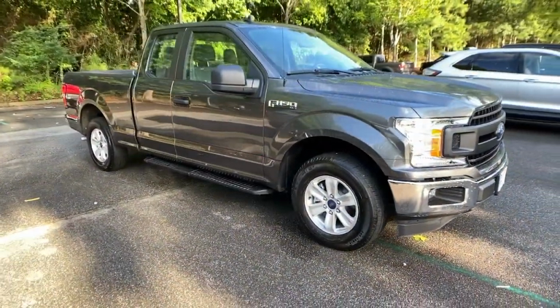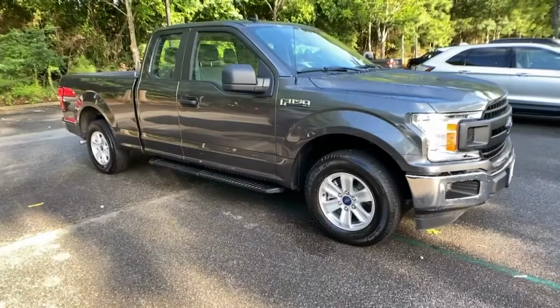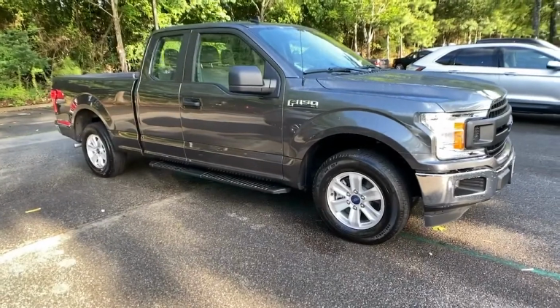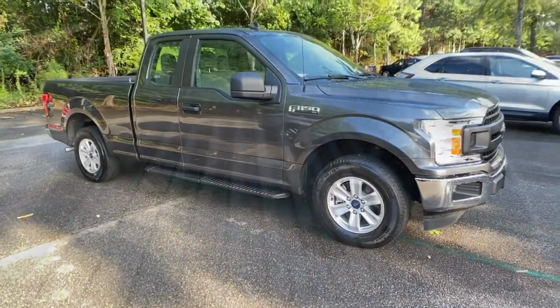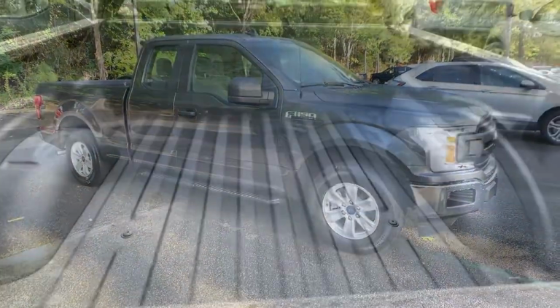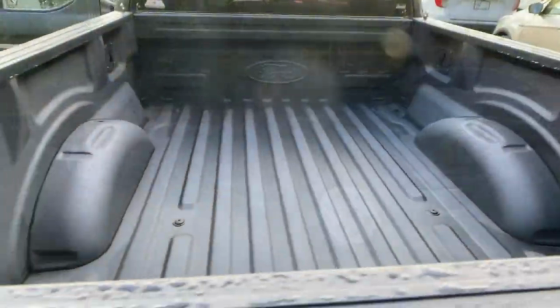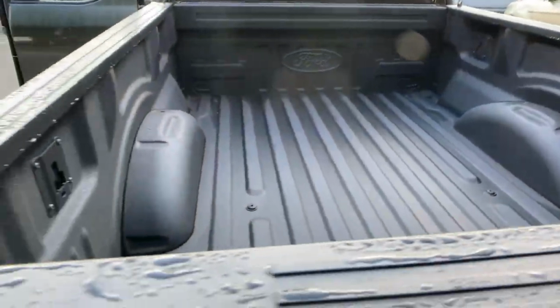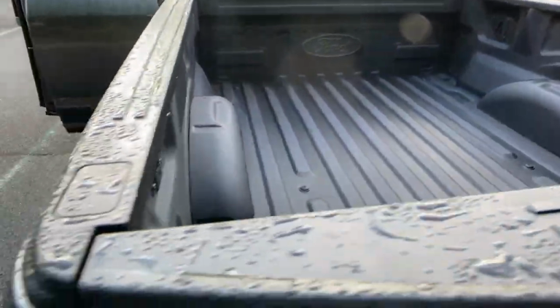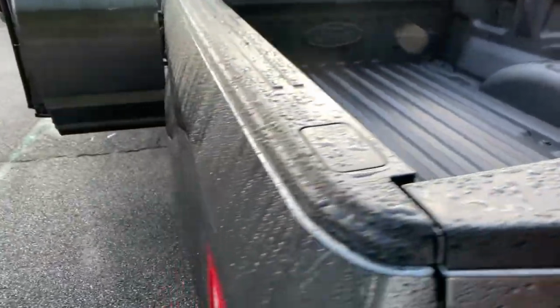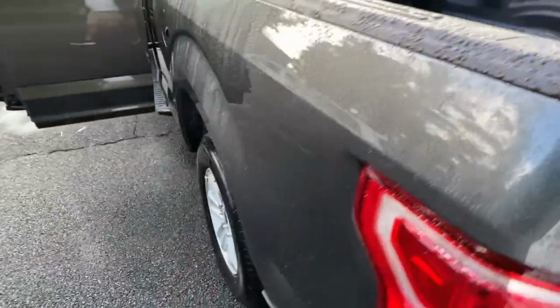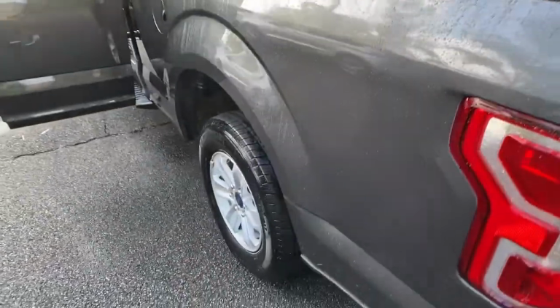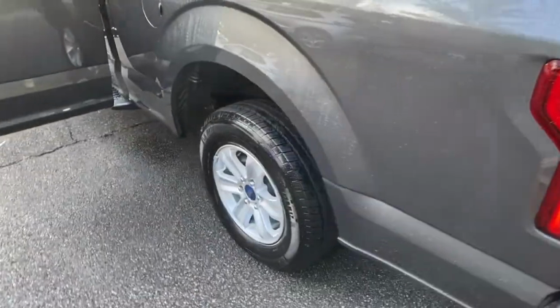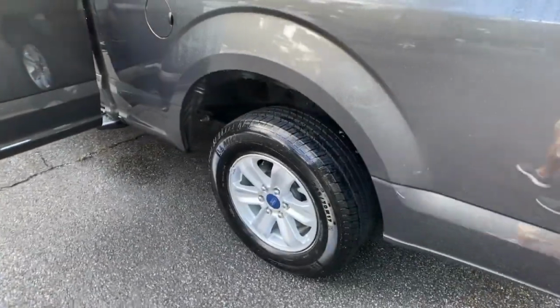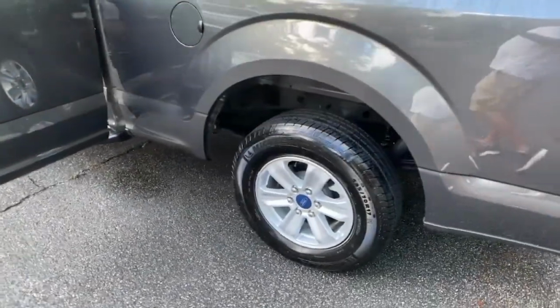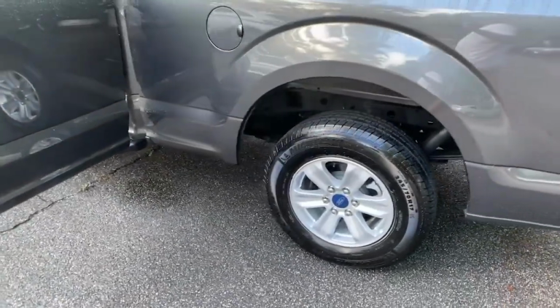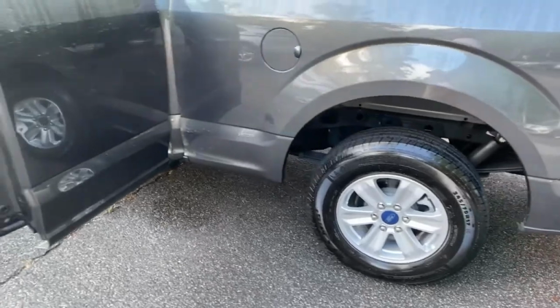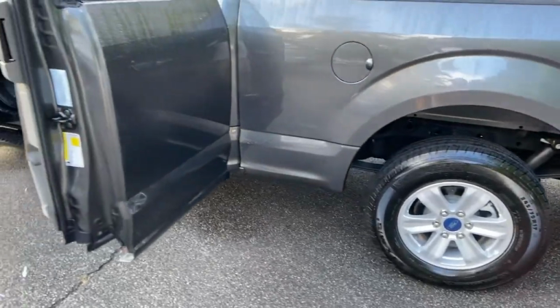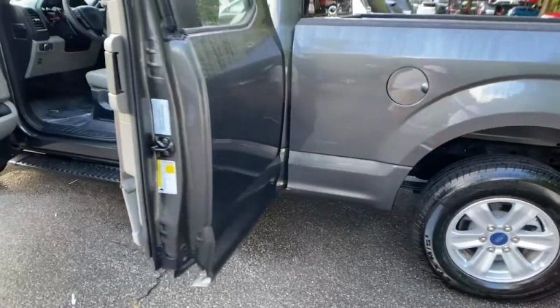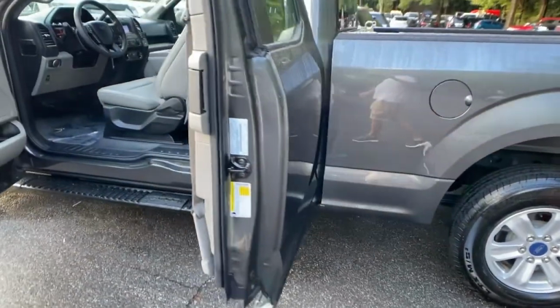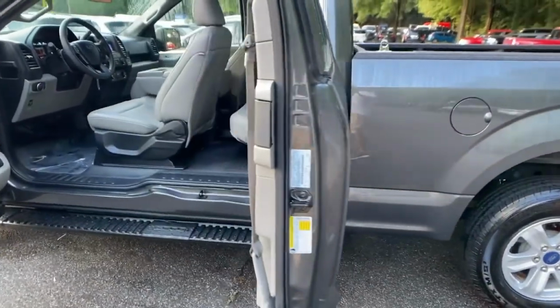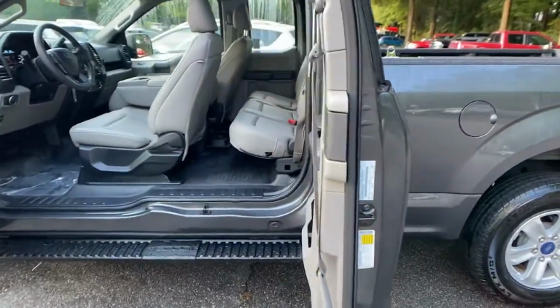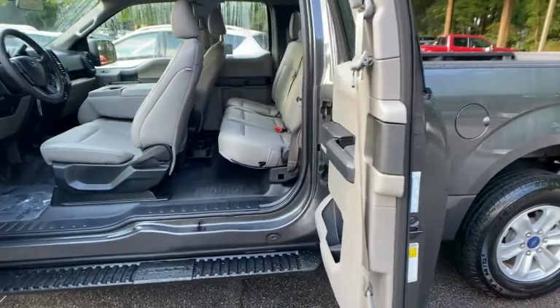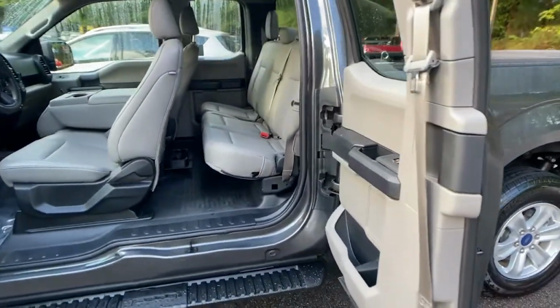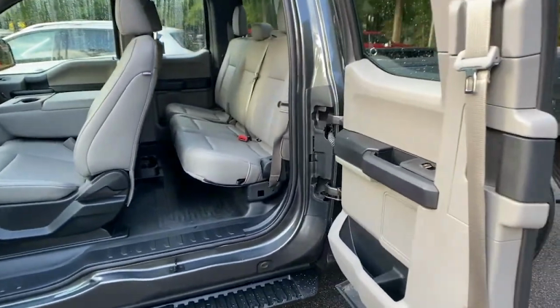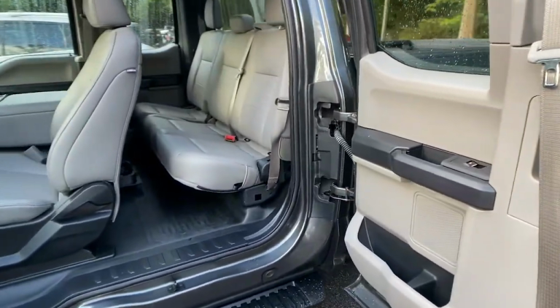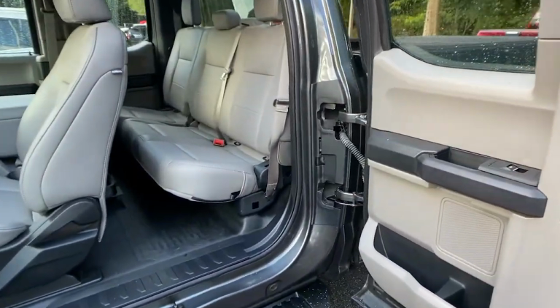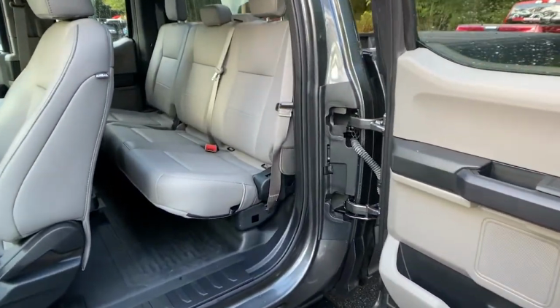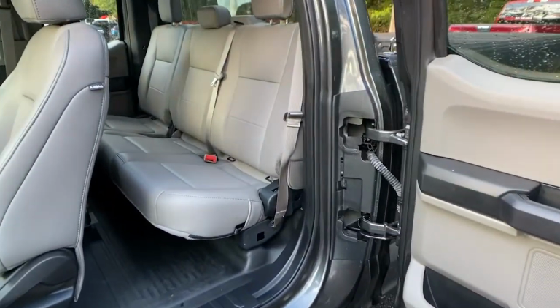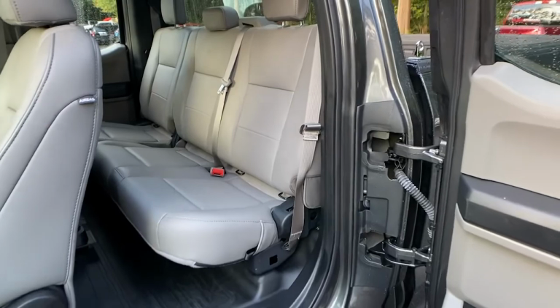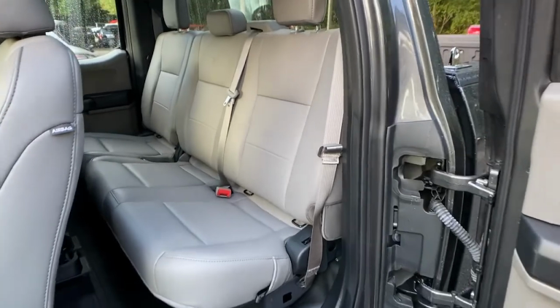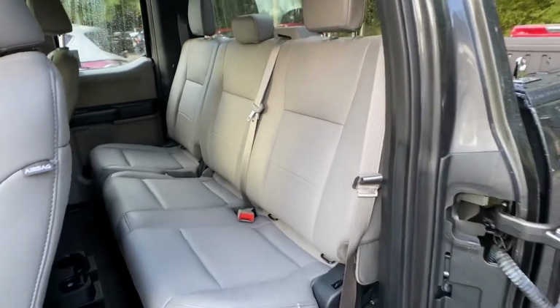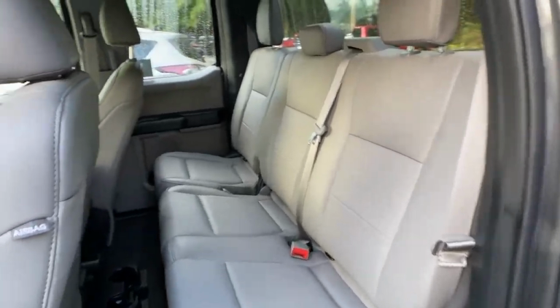The following are some of this vehicle's highlighted options: fog lamps, electronic stability control, cruise control, four-wheel disc brakes, power door locks, and power steering.